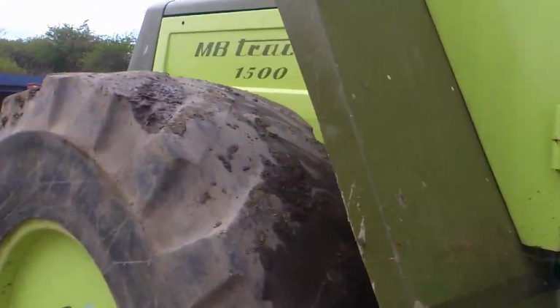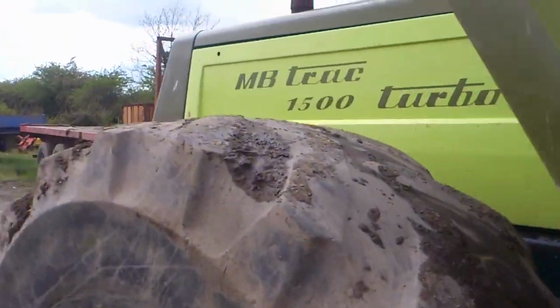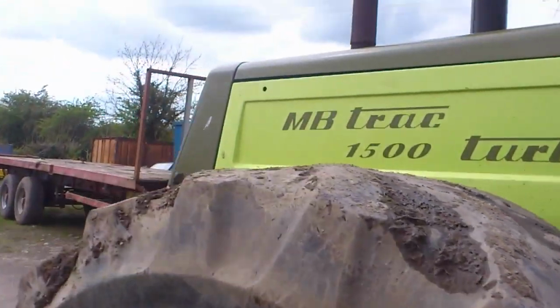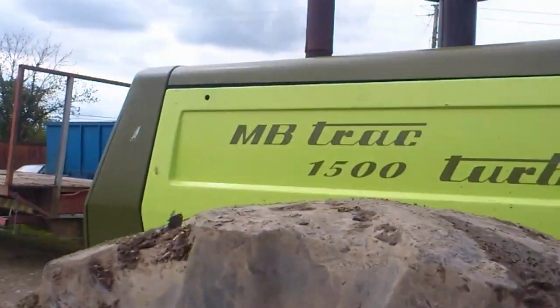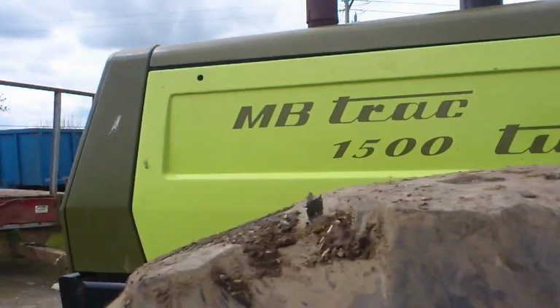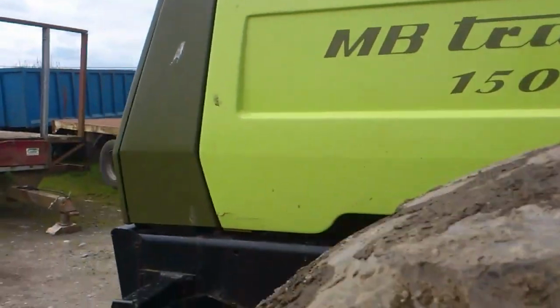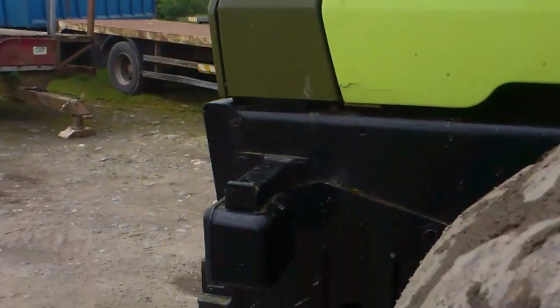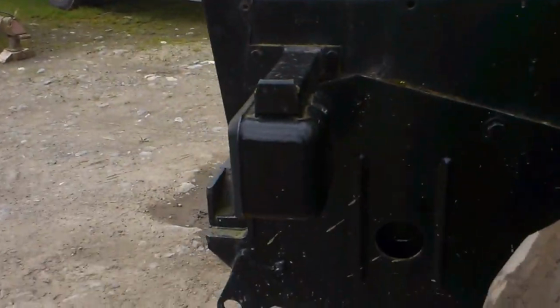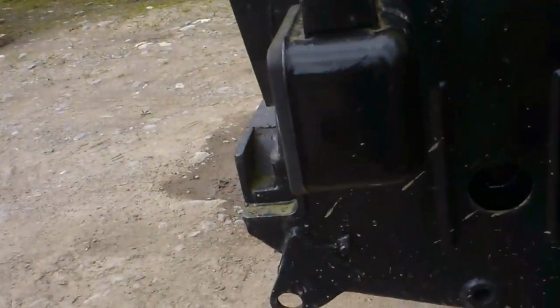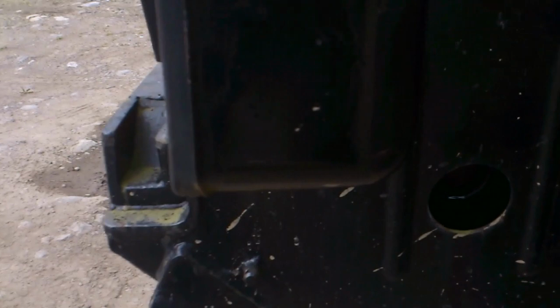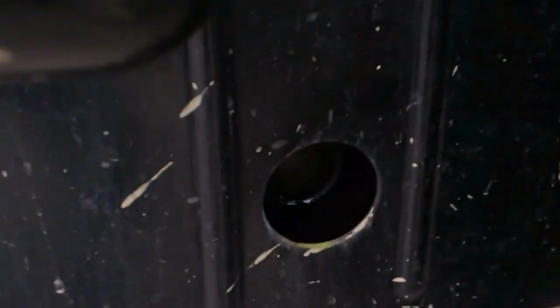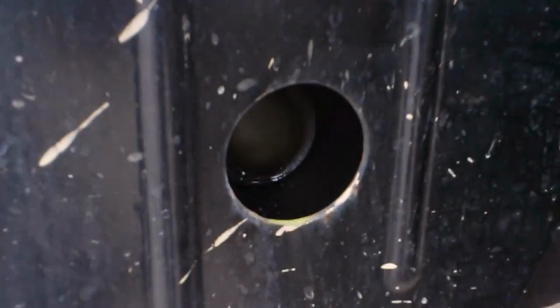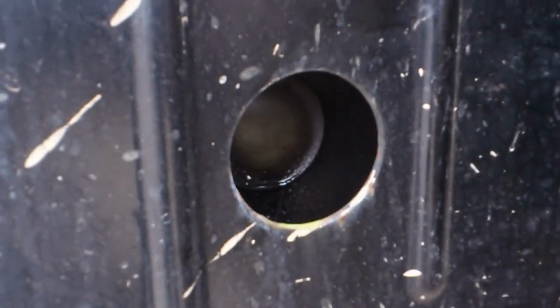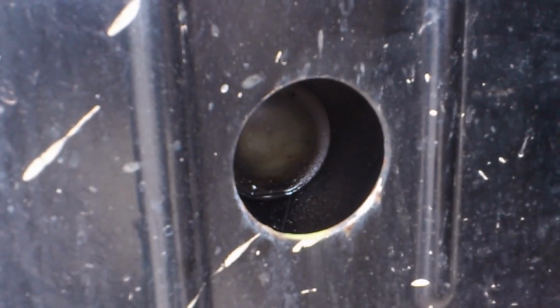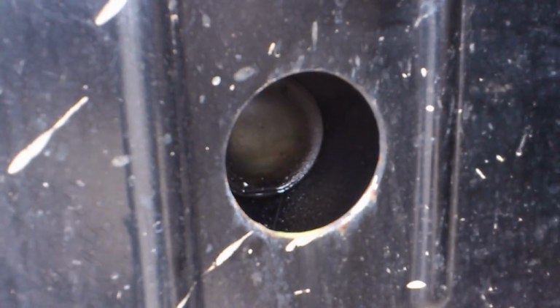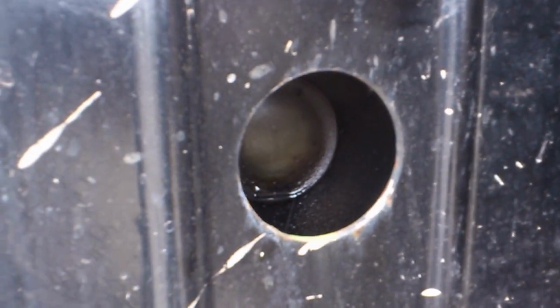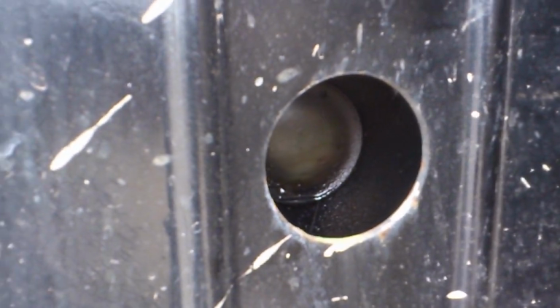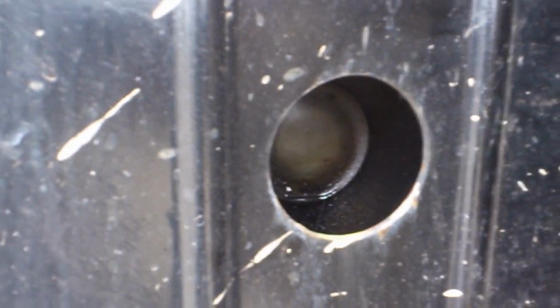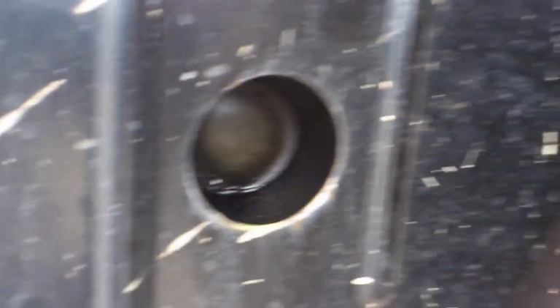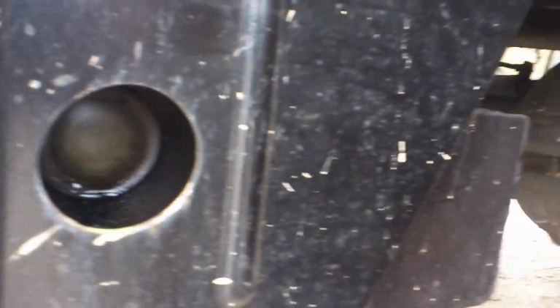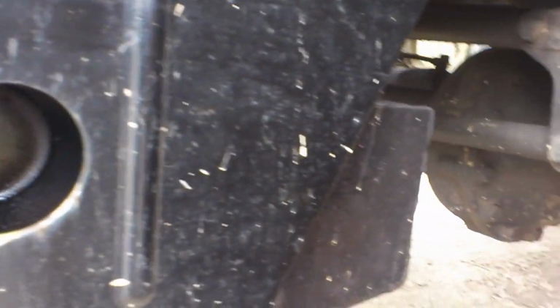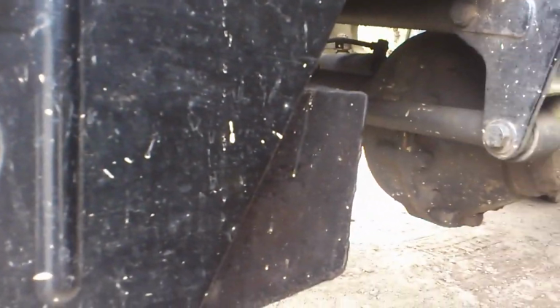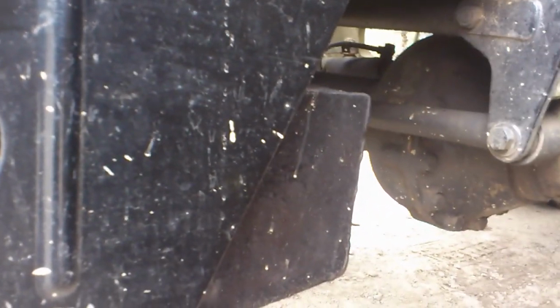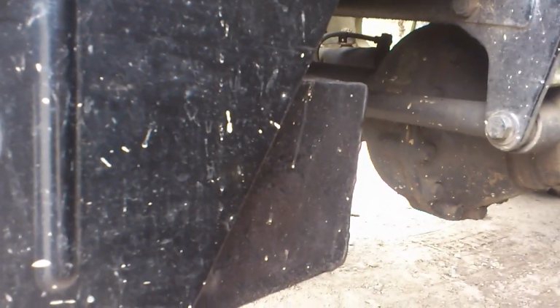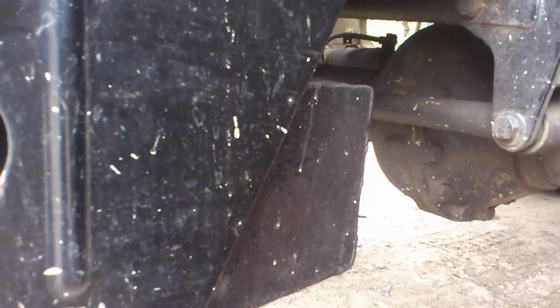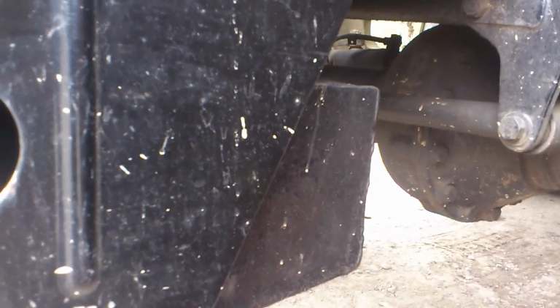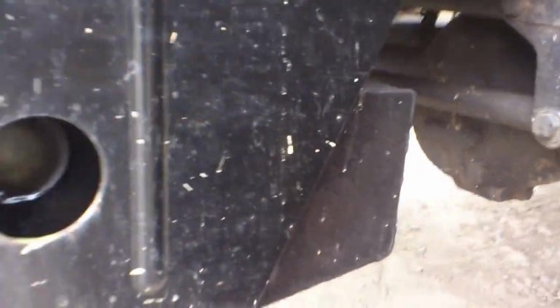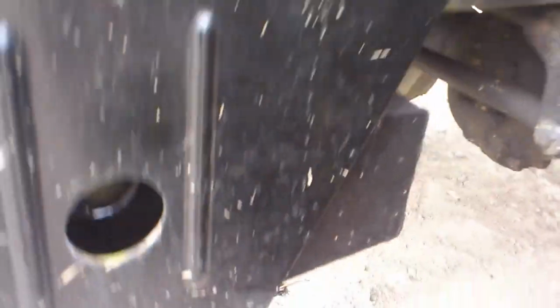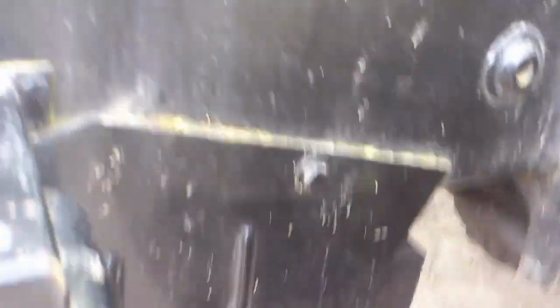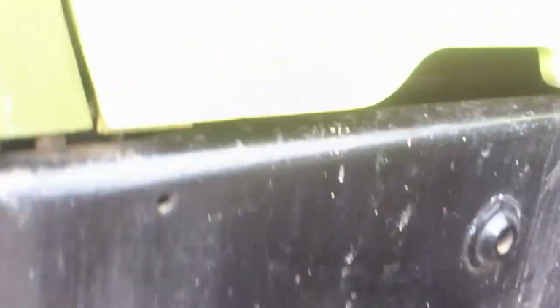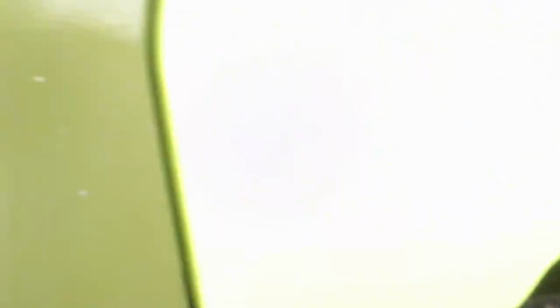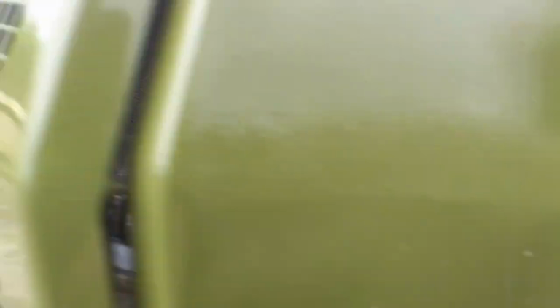Let's just go around to the front here. Down here you have your hydraulic tank. This tractor actually has an extended tank, but they don't normally have that.